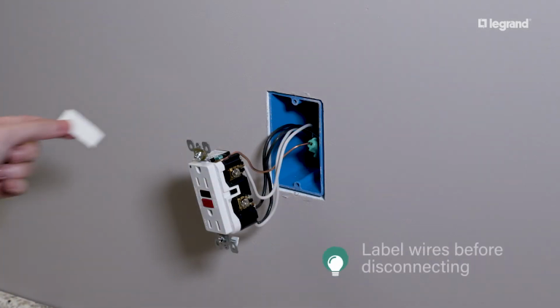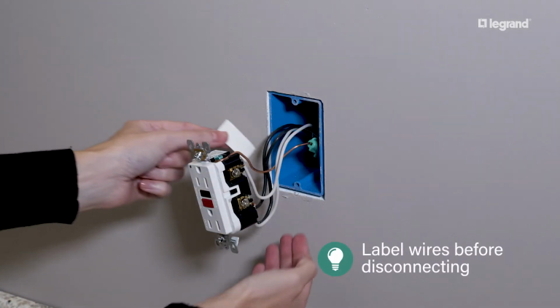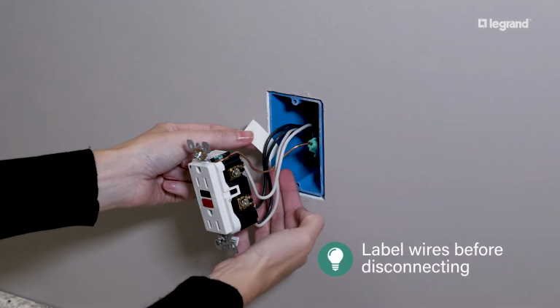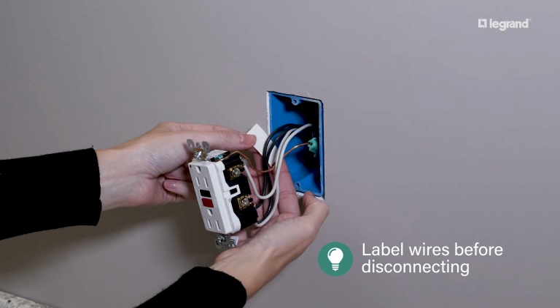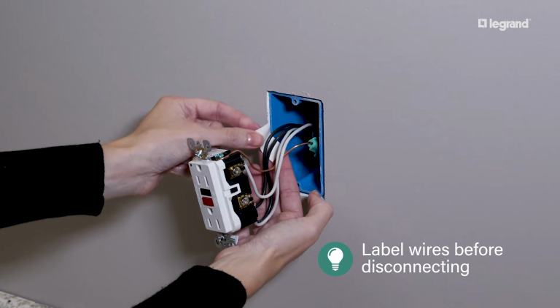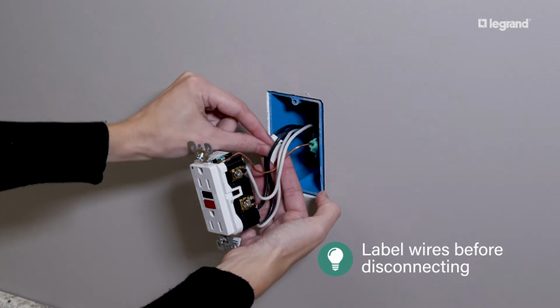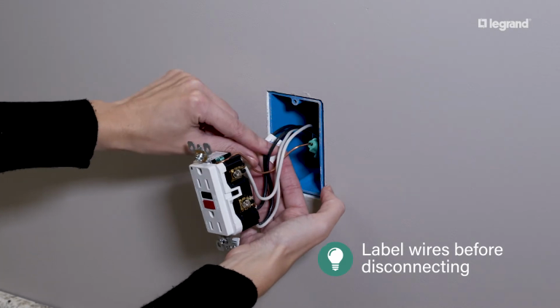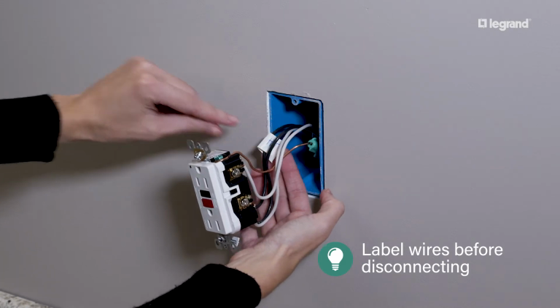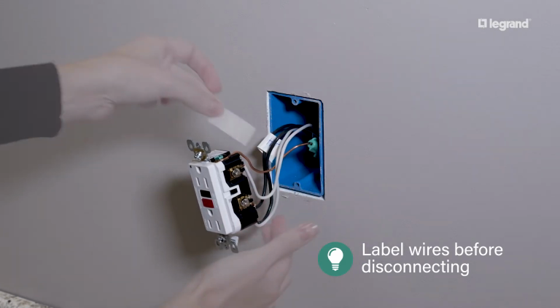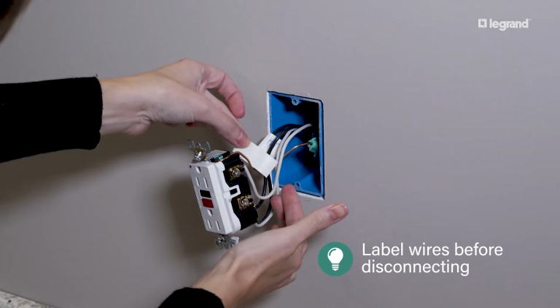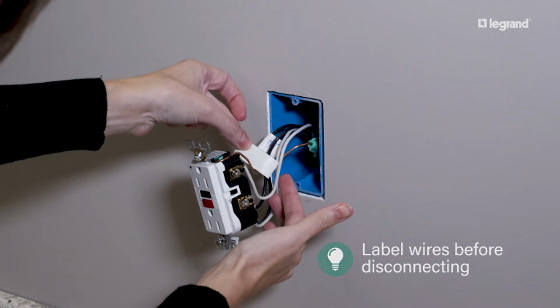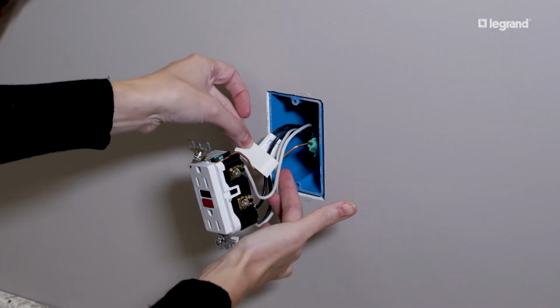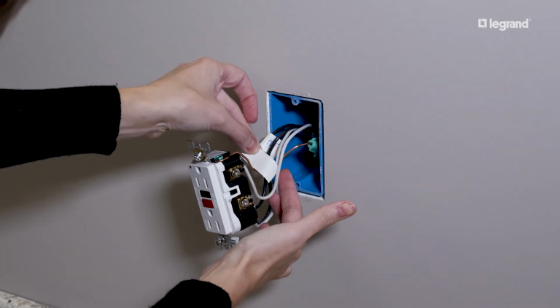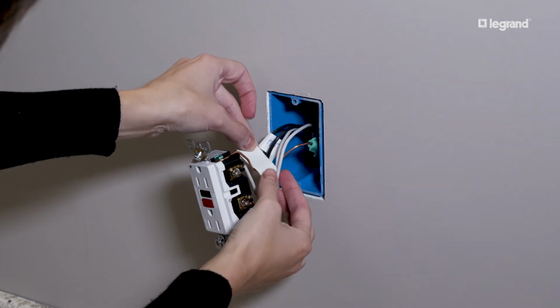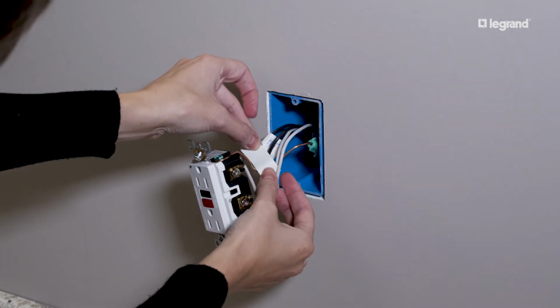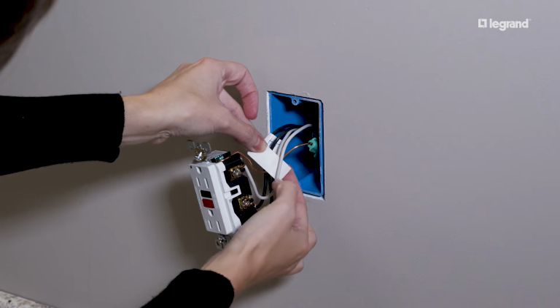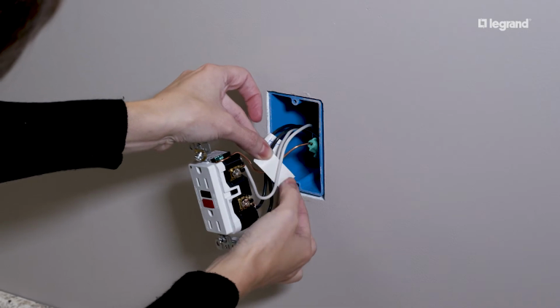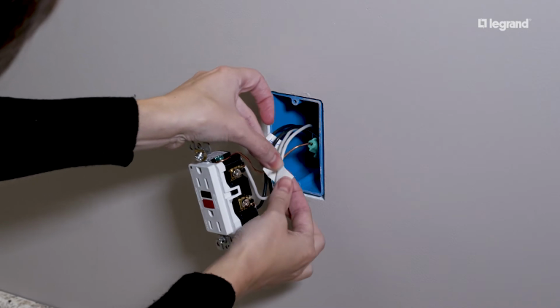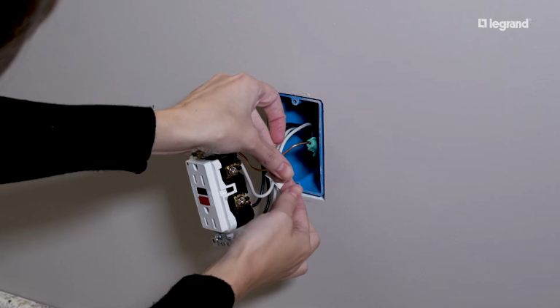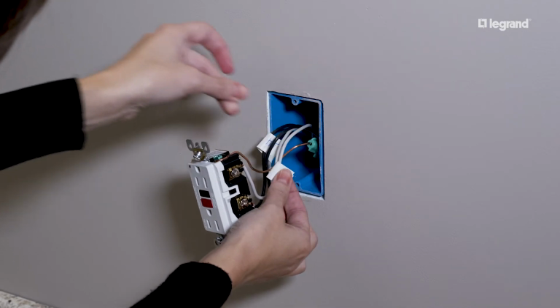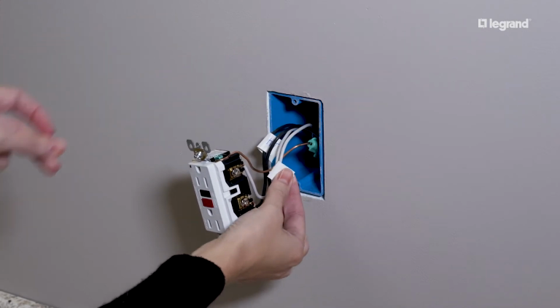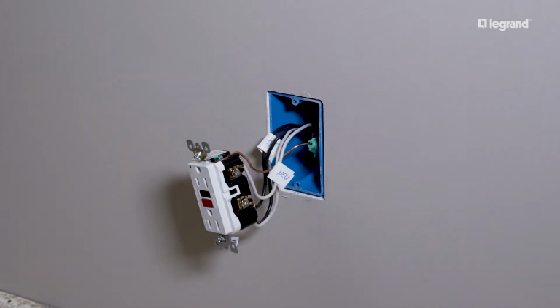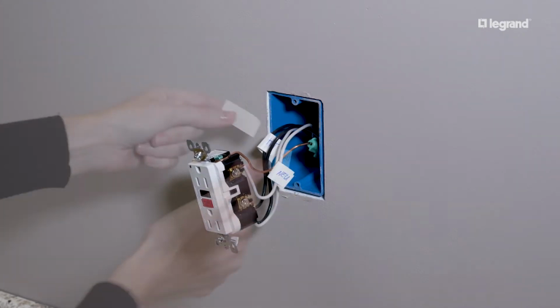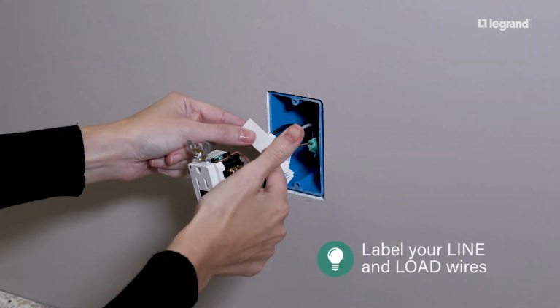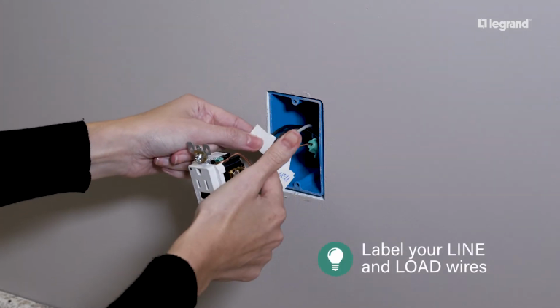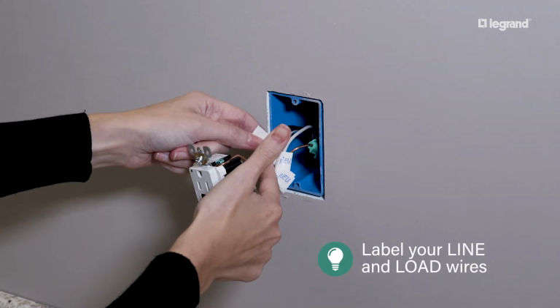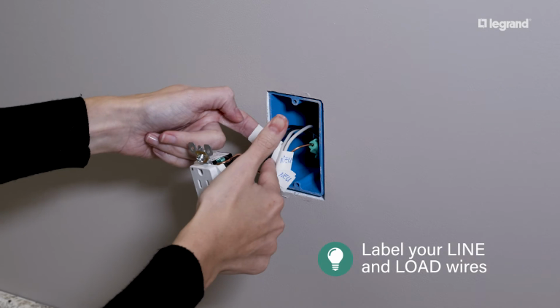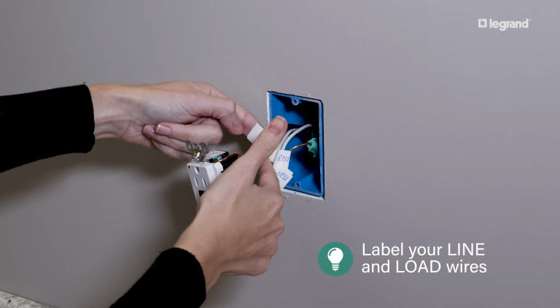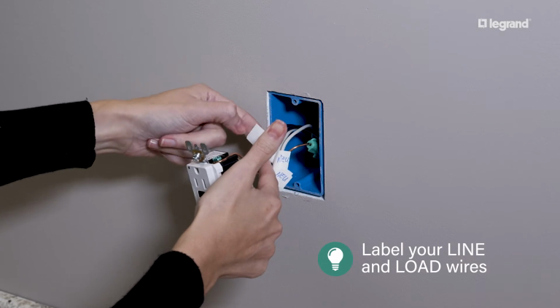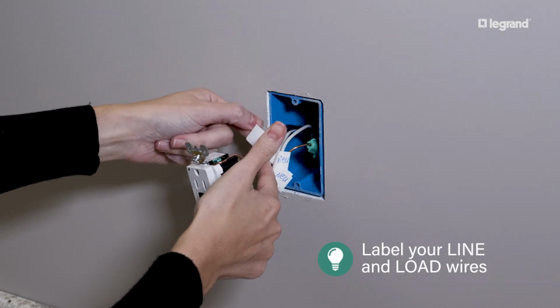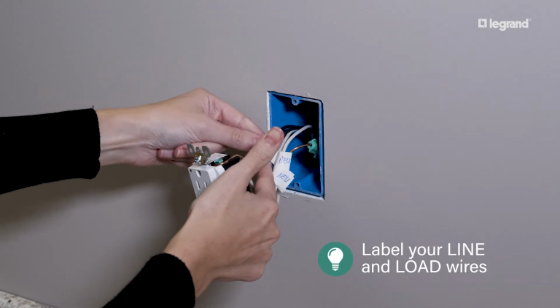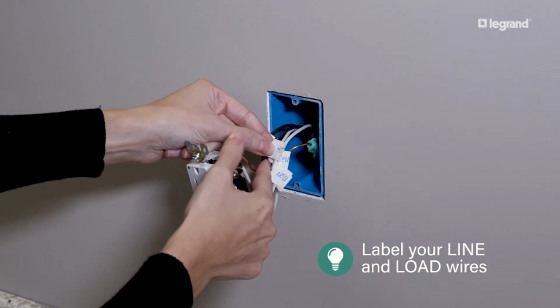Before disconnecting any wires, label them to avoid confusion. Typically, black wires are hot, white wires are neutral, and the bare wire is ground. Check the back of the outlet for which wires are line and which are load. Label them appropriately.